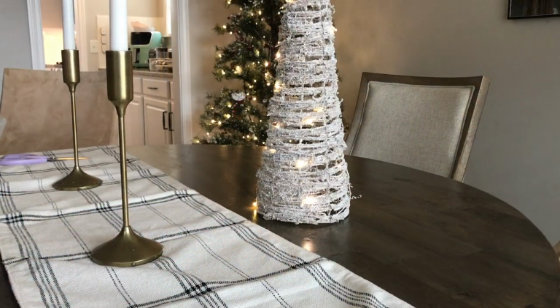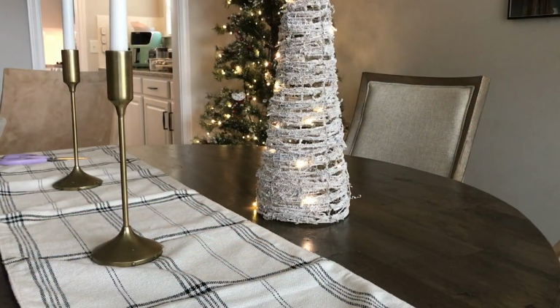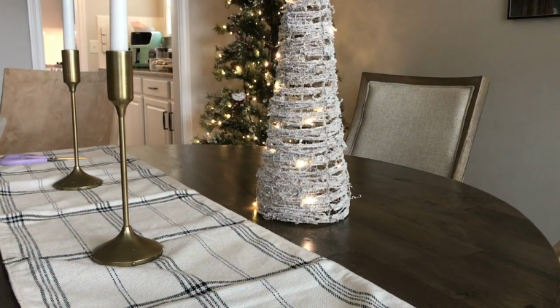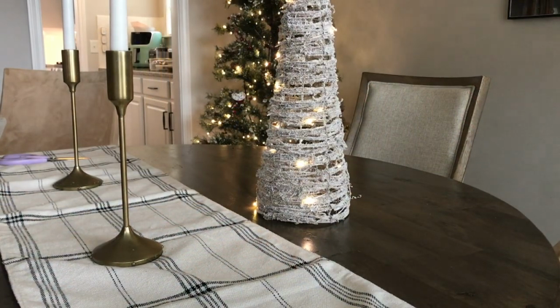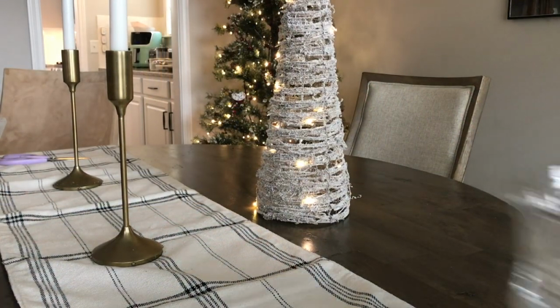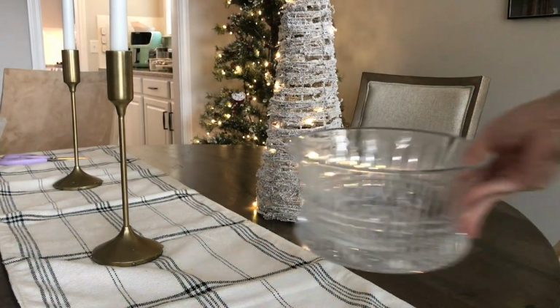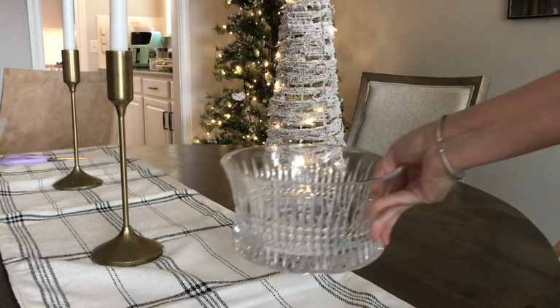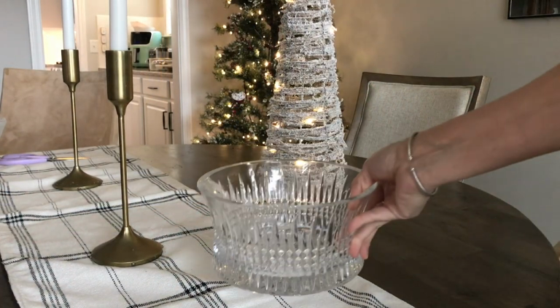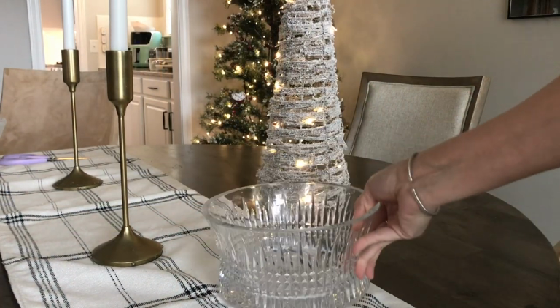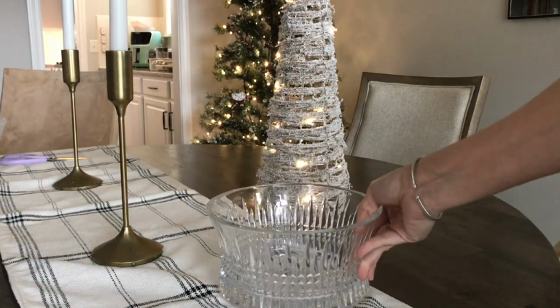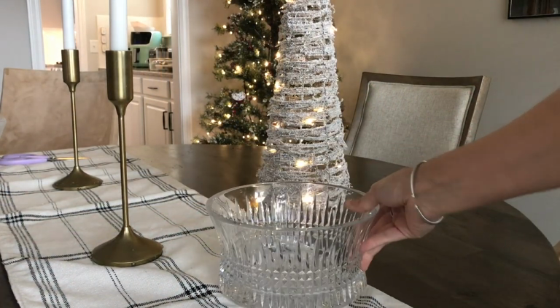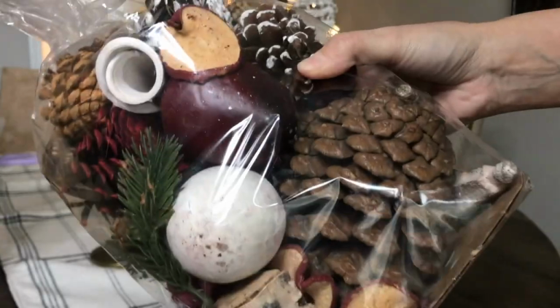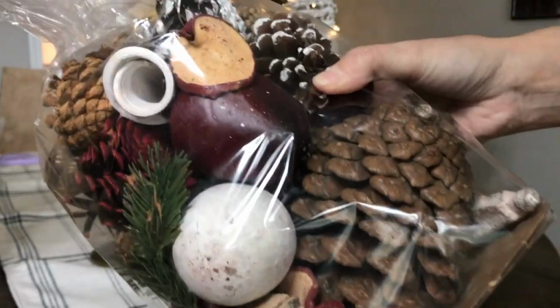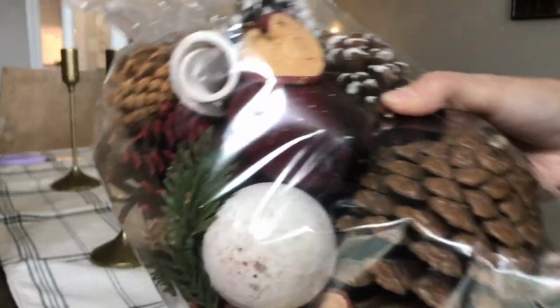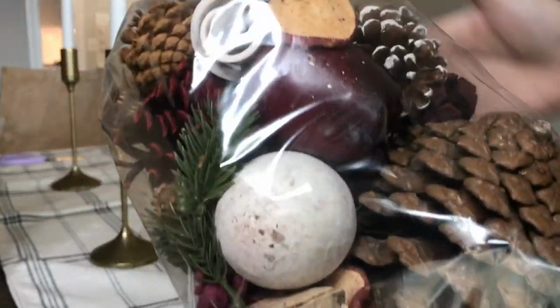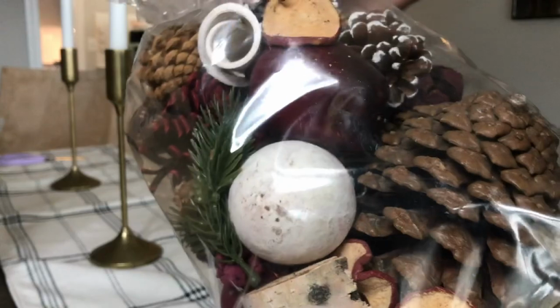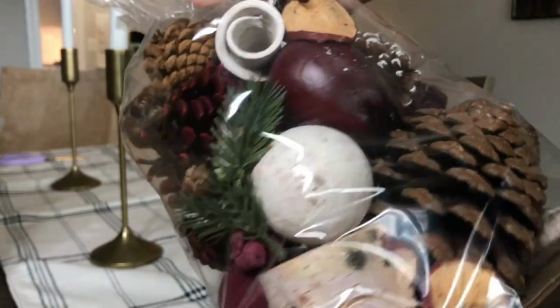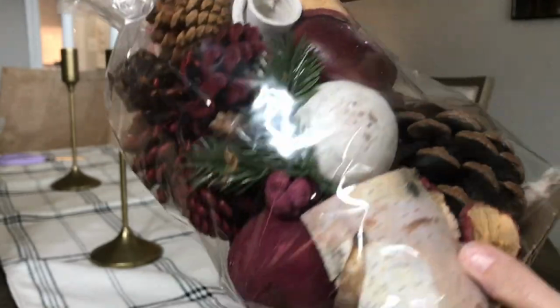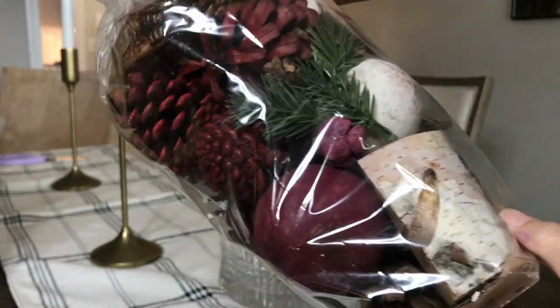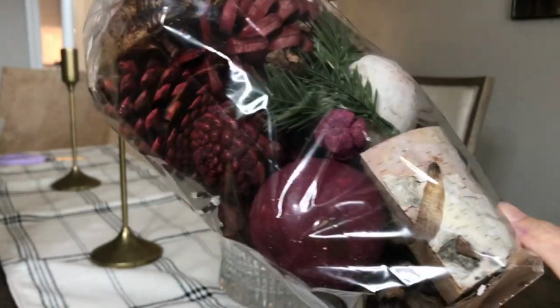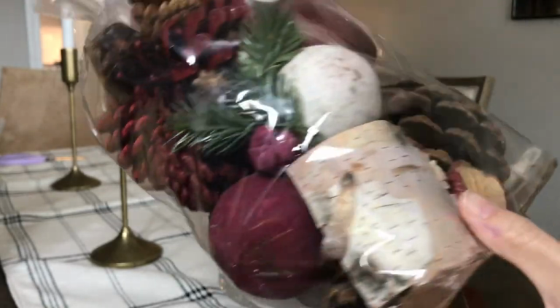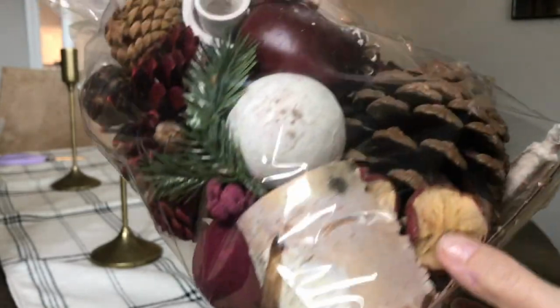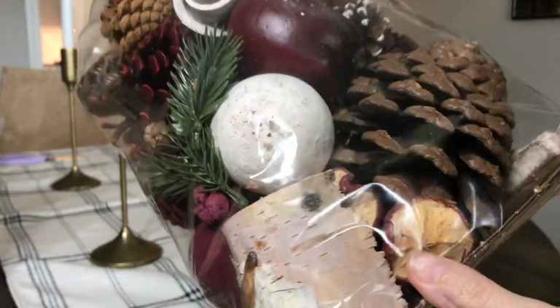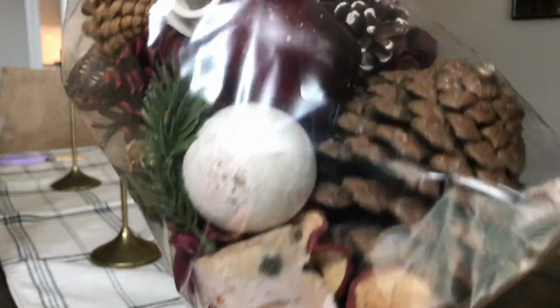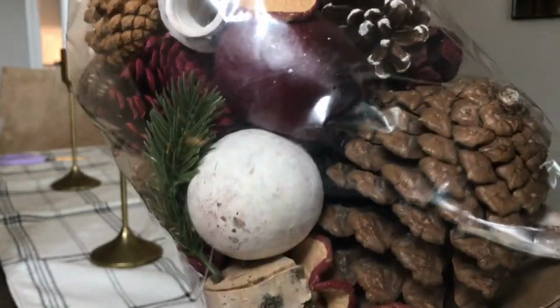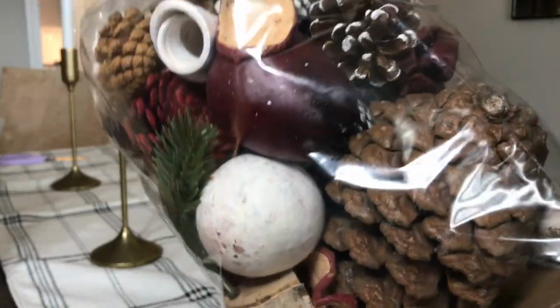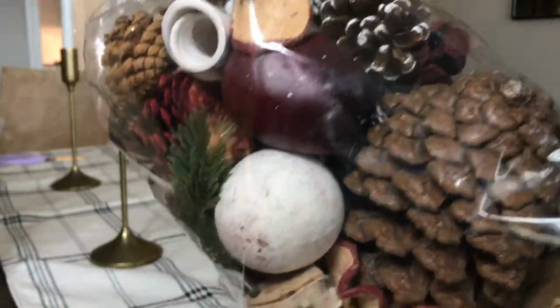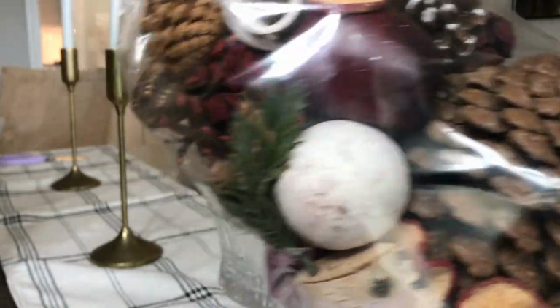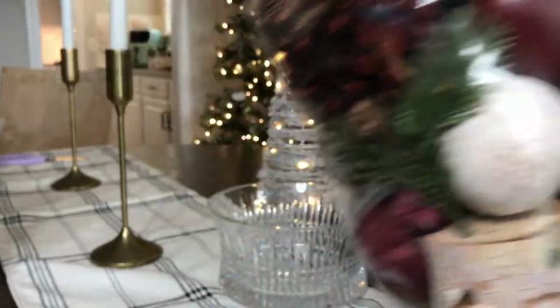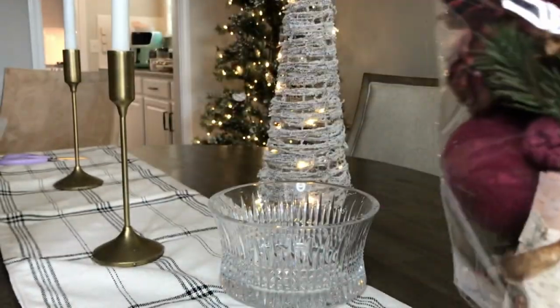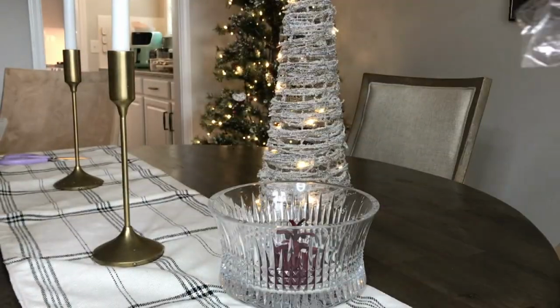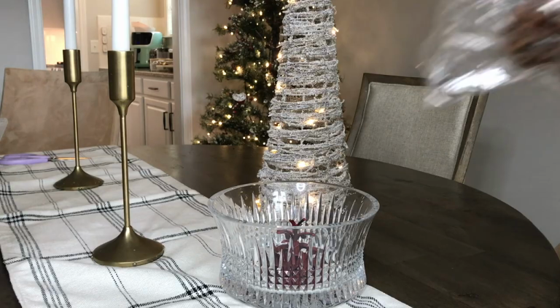This bowl stays displayed in the front of our house typically, and we just change out what's inside of it seasonally. Look how good this bag is though - the balls, the birch, the apples, the pine cones.